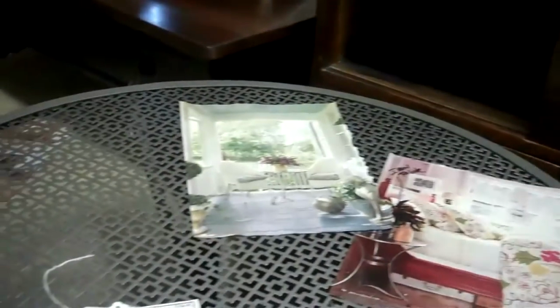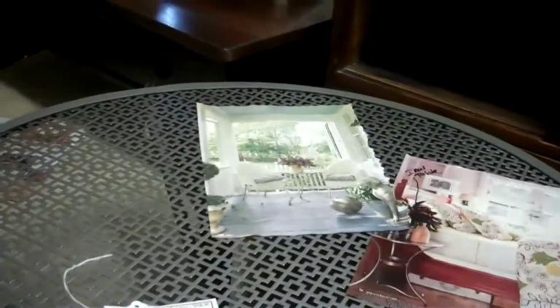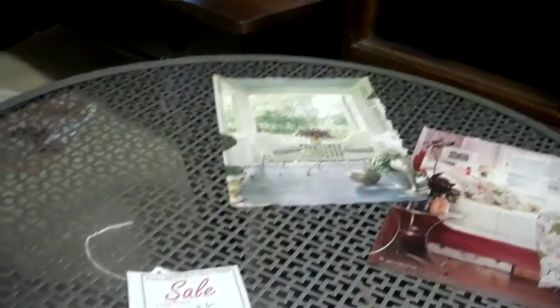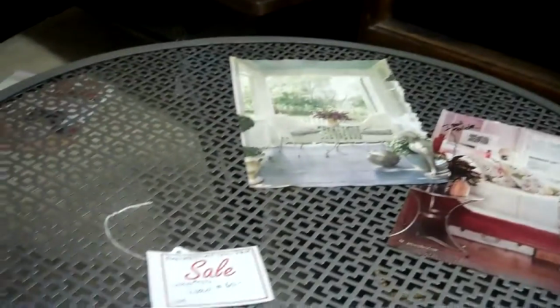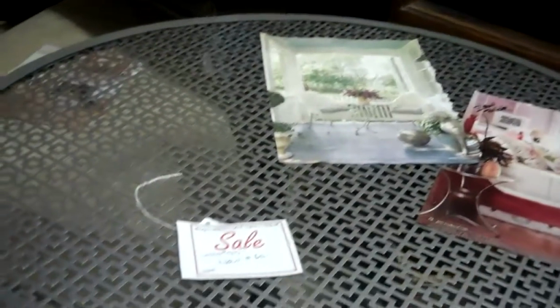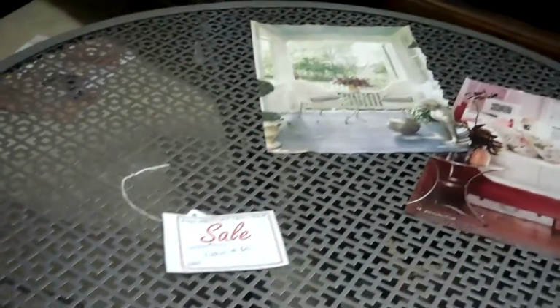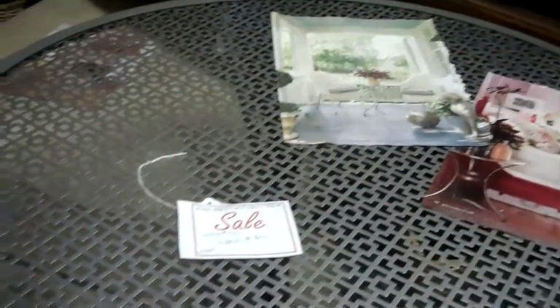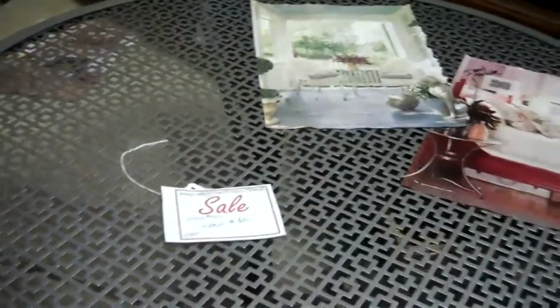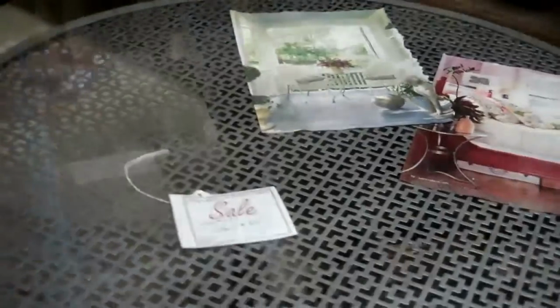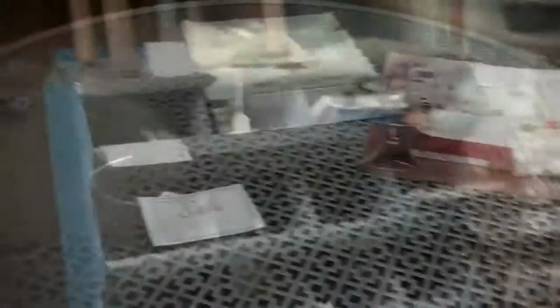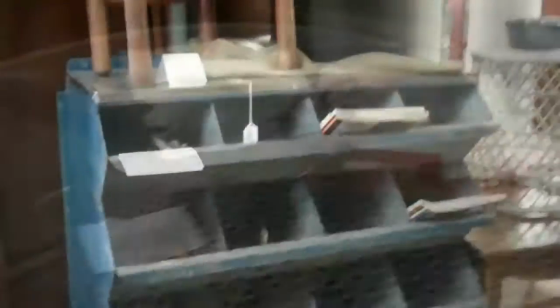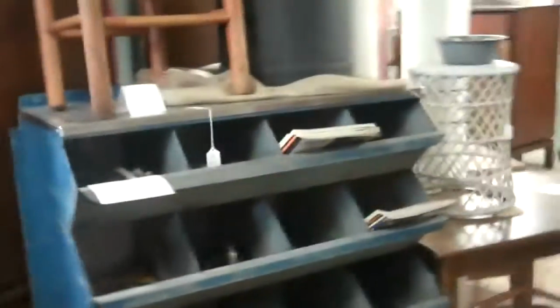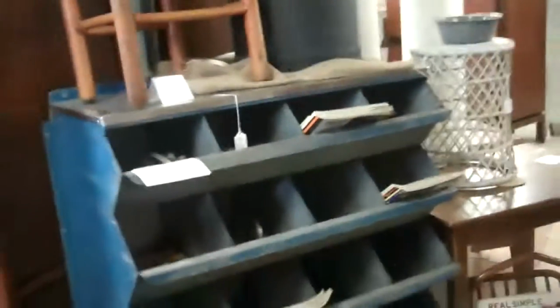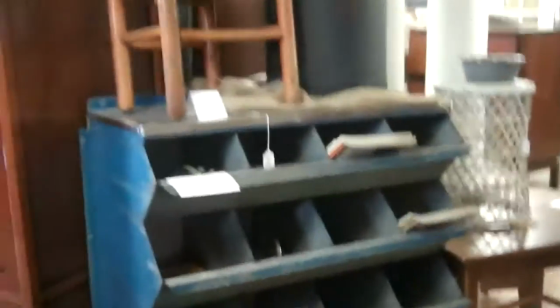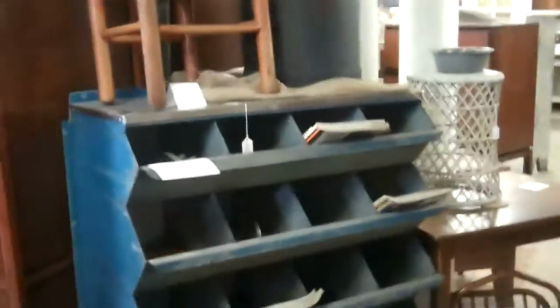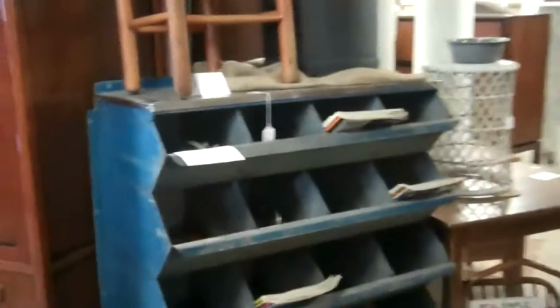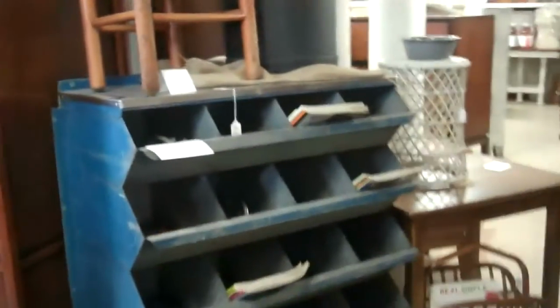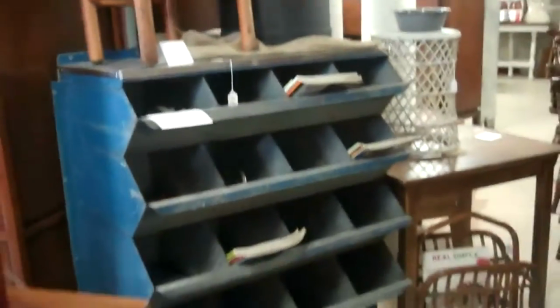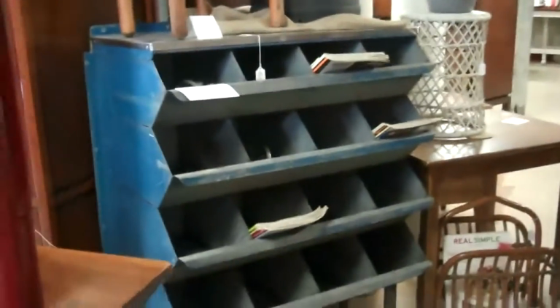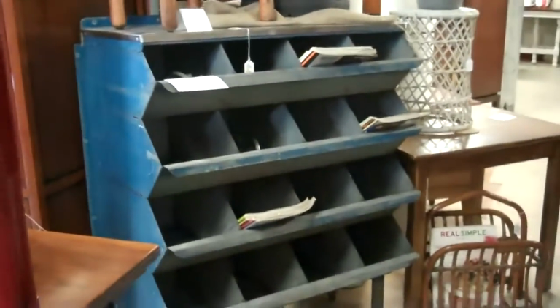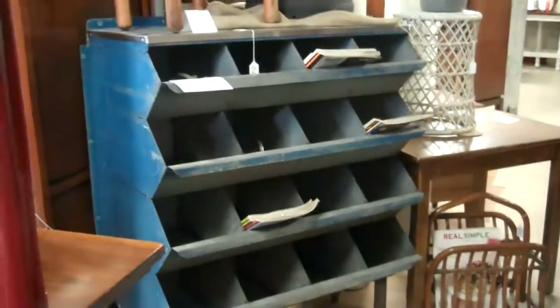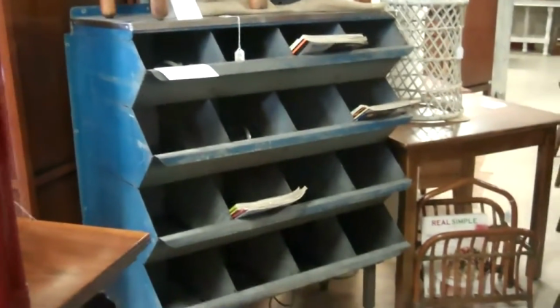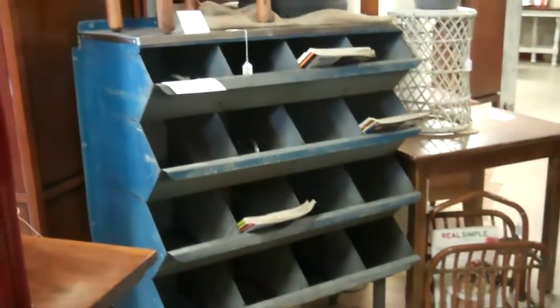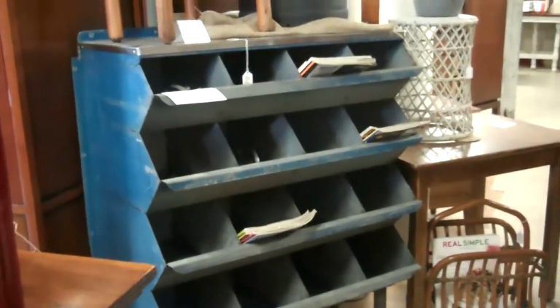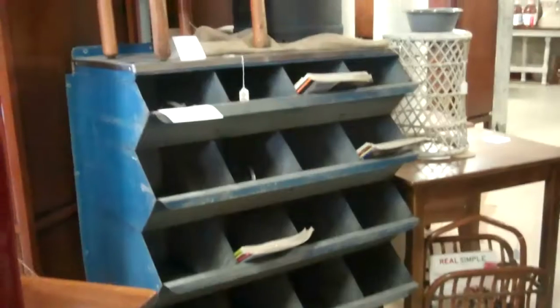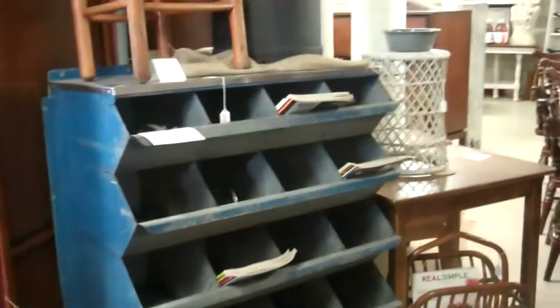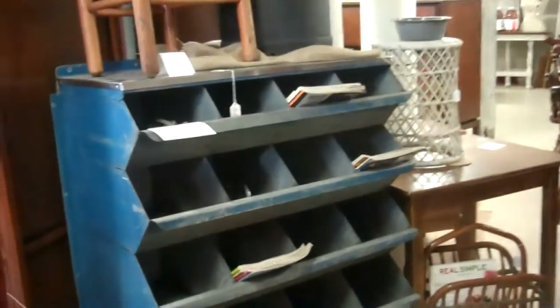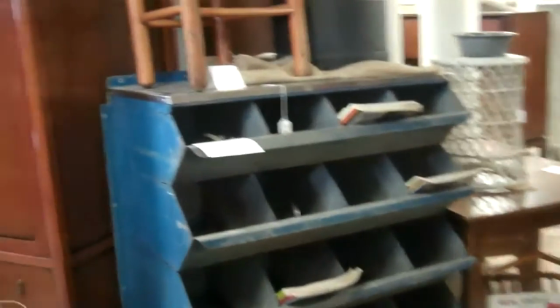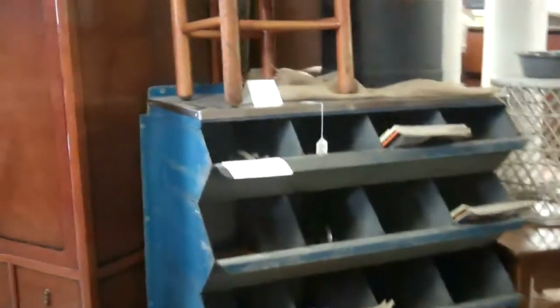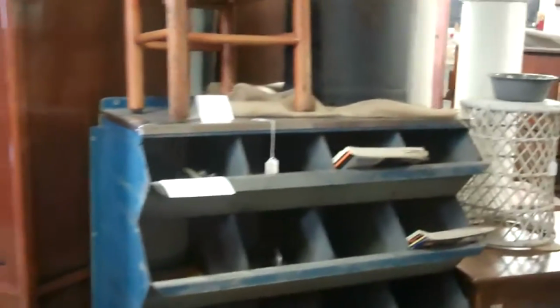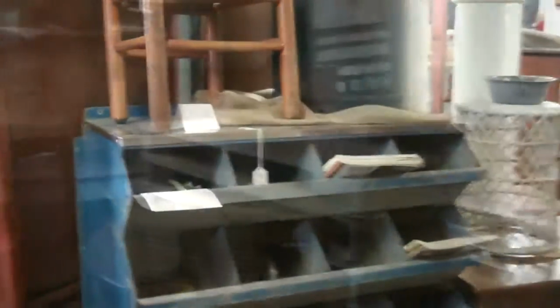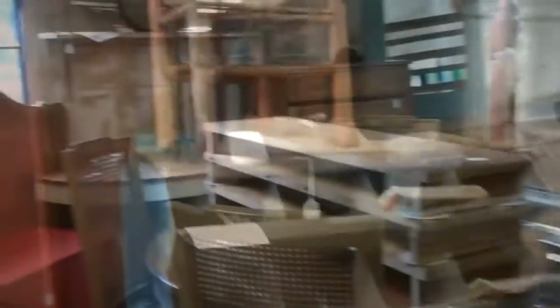Sometimes you think dressers are only for the bedroom — it's just not so. We have an old industrial metal bin. Mixing industrial pieces is very, very hip right now.